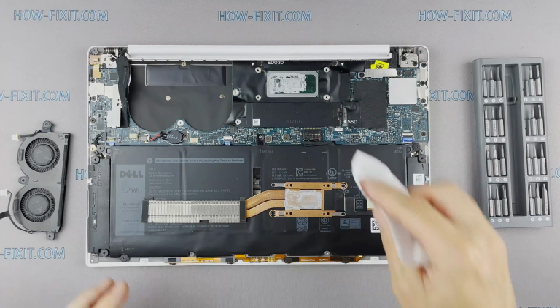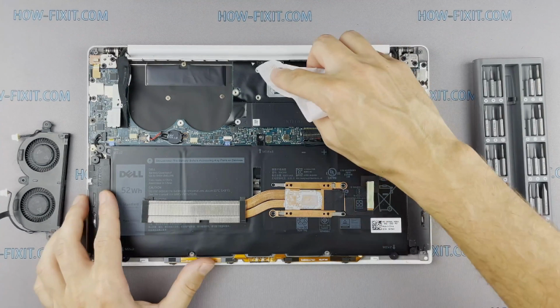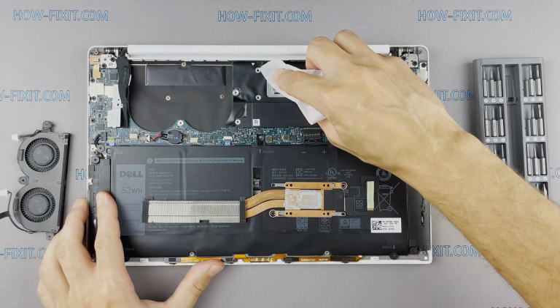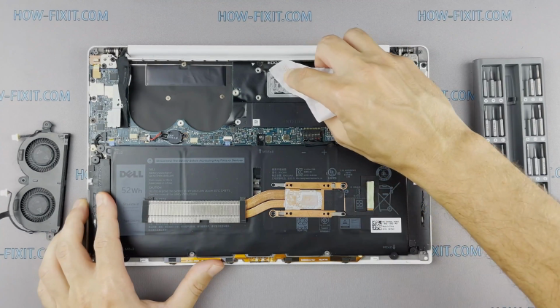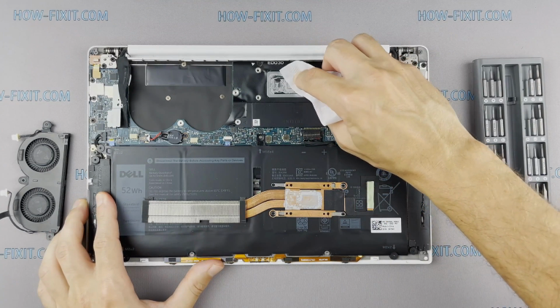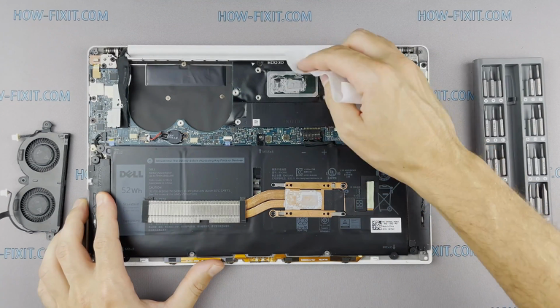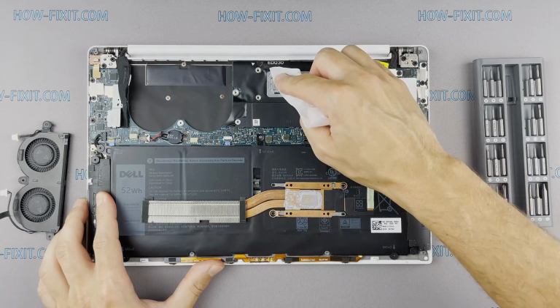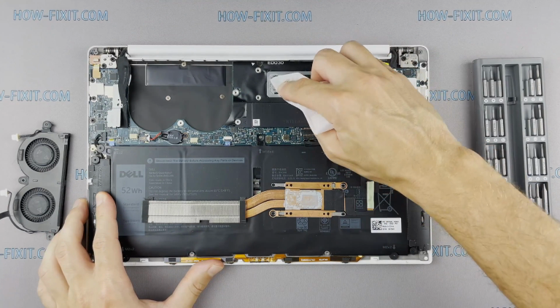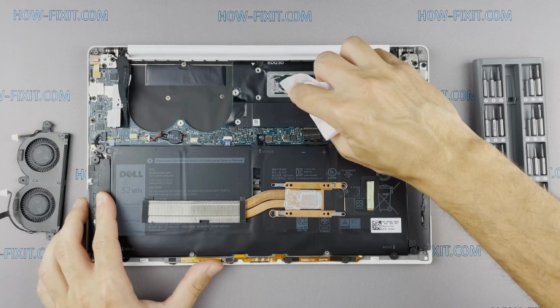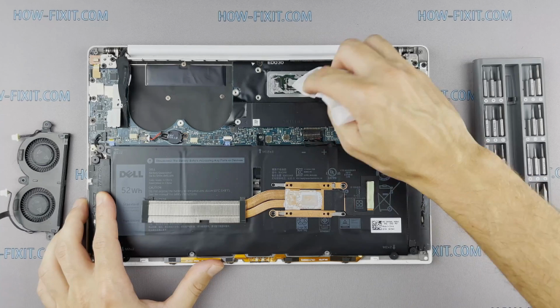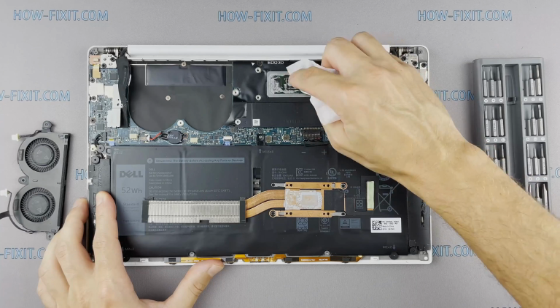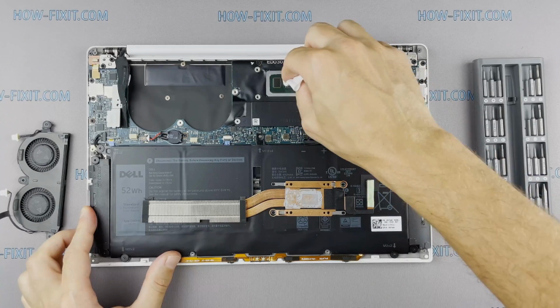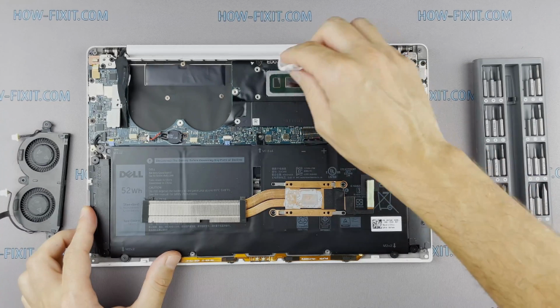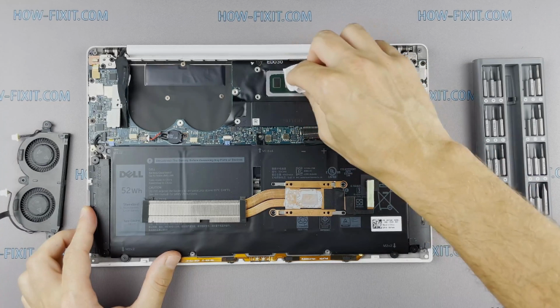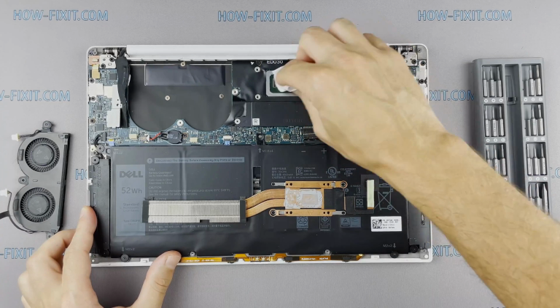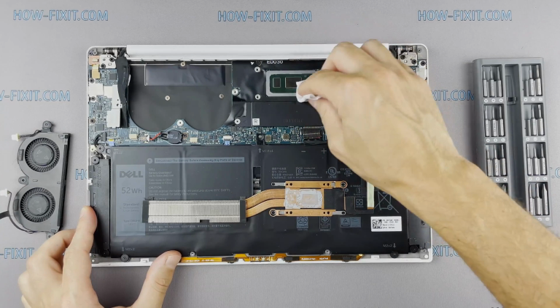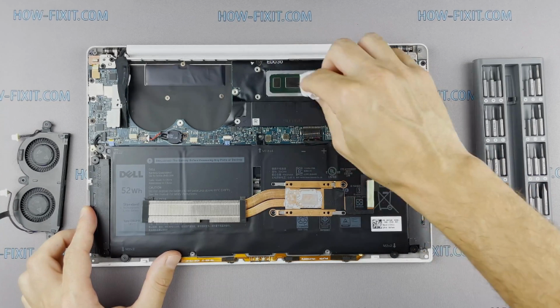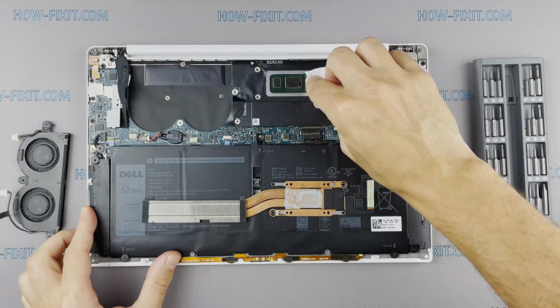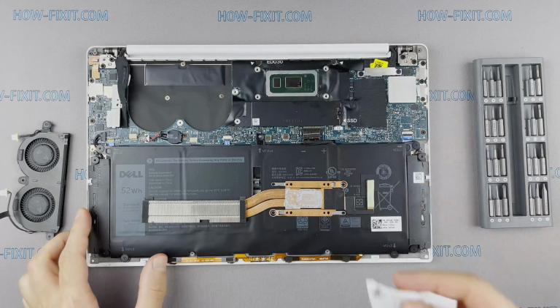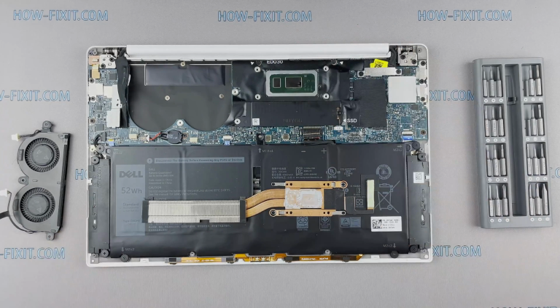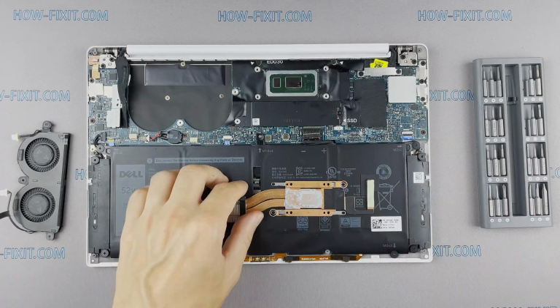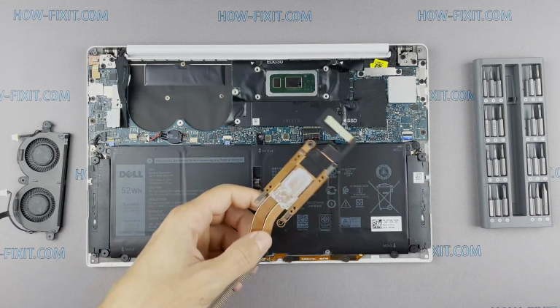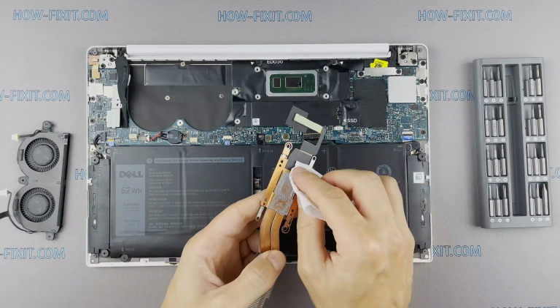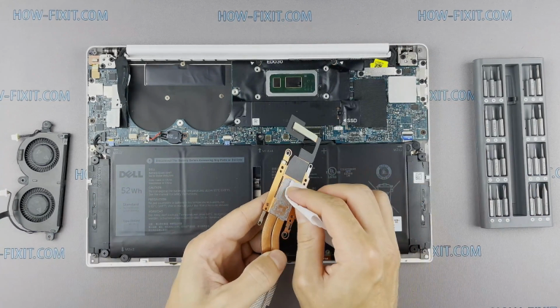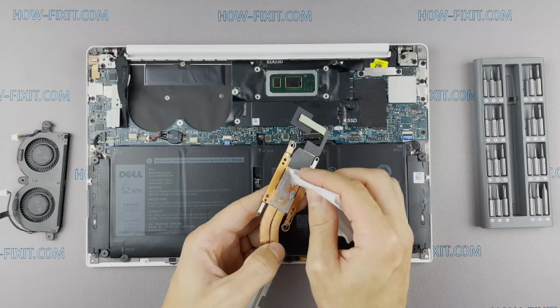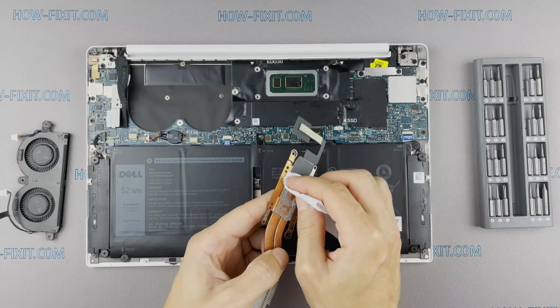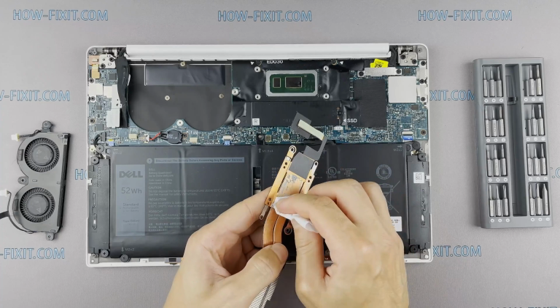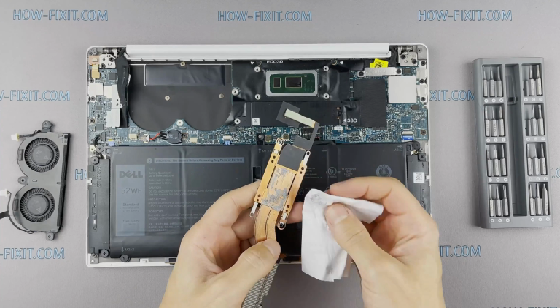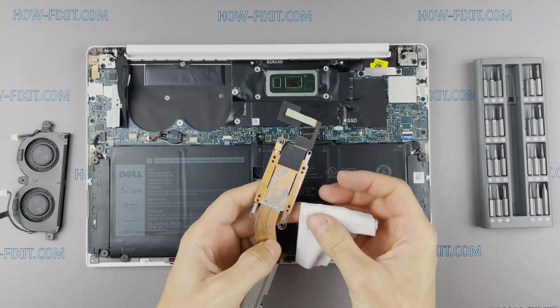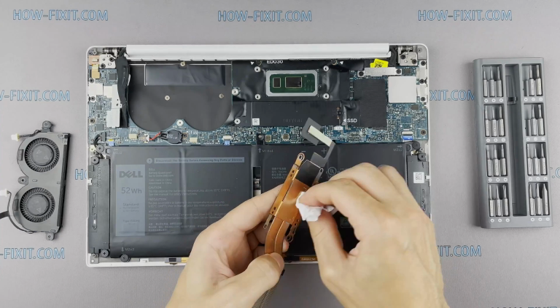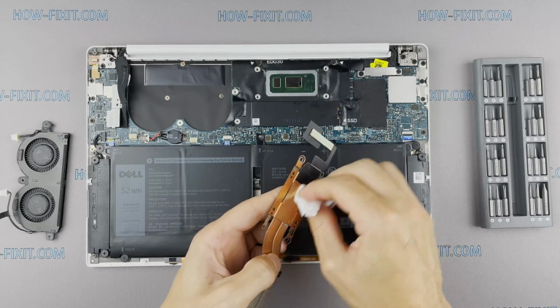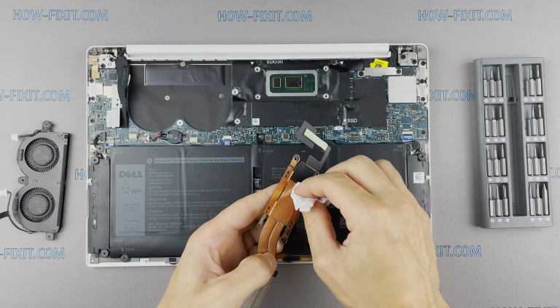Remove the old thermal paste from the surface of the CPU as well as from the radiator. If the thermal grease is very dry and doesn't rub off well, you can use isopropyl alcohol.